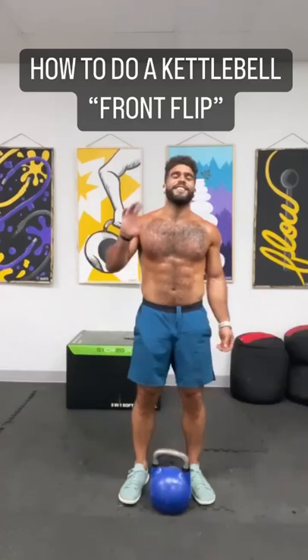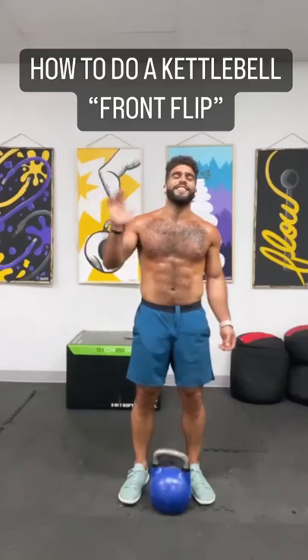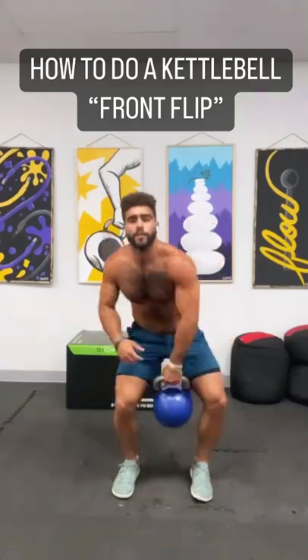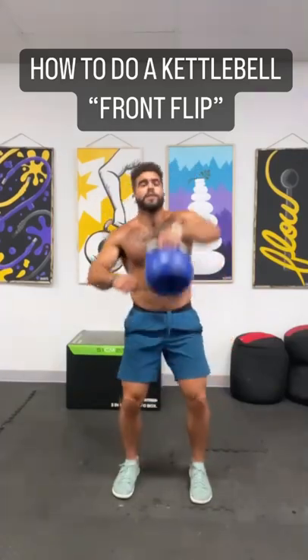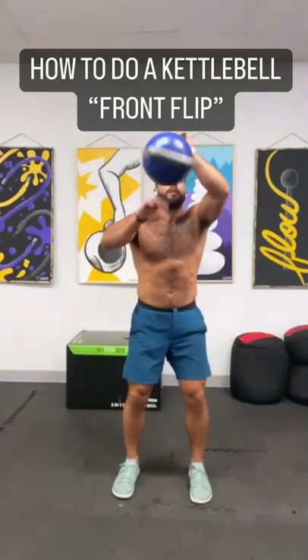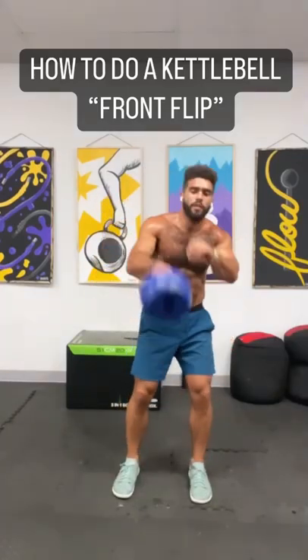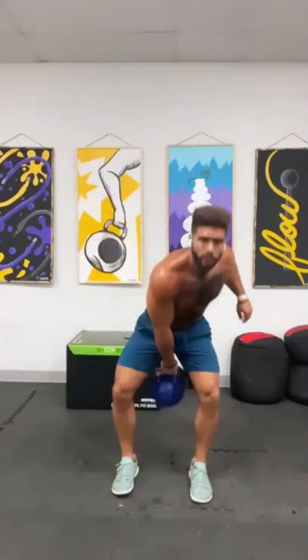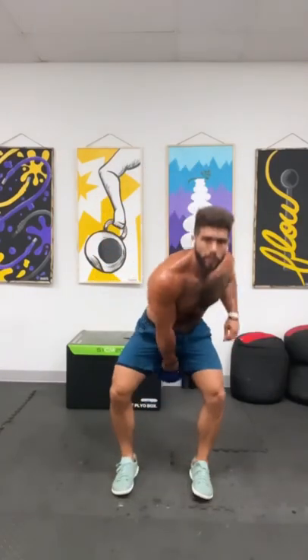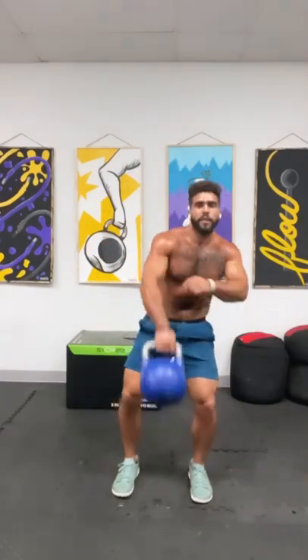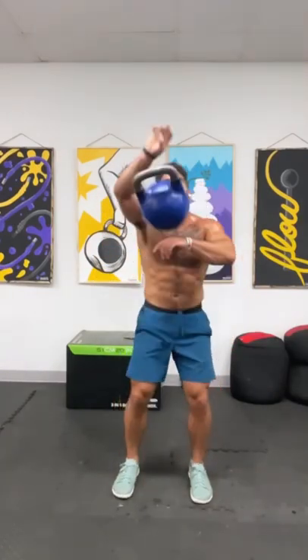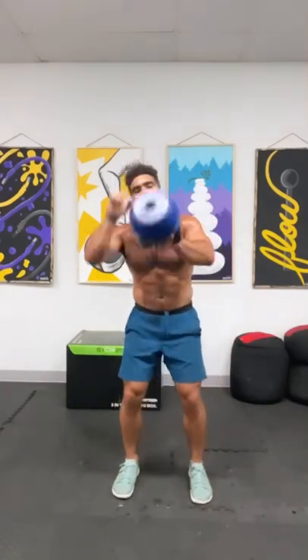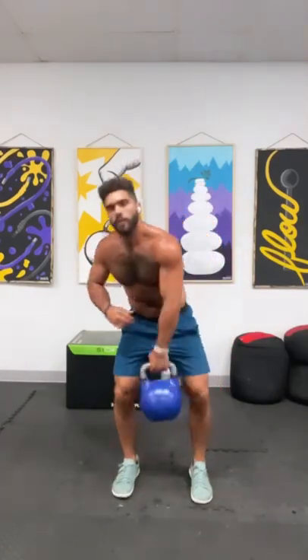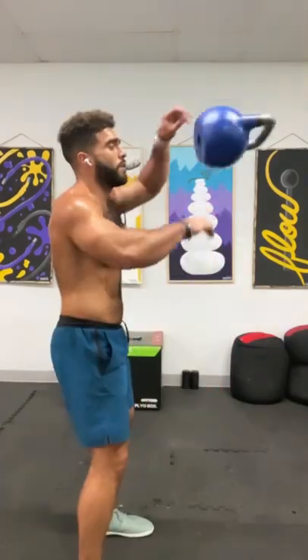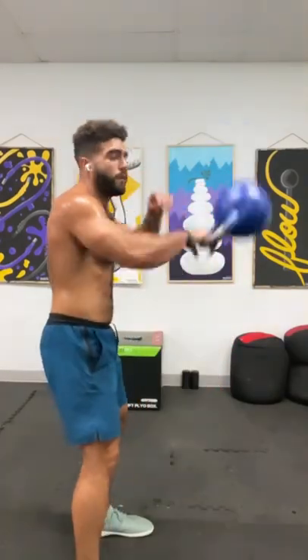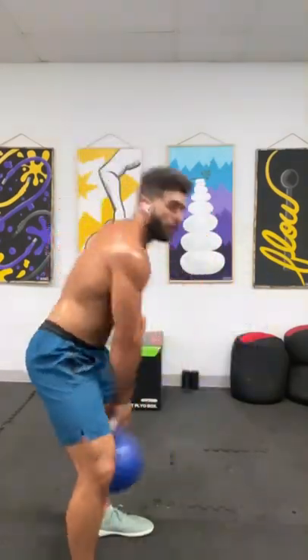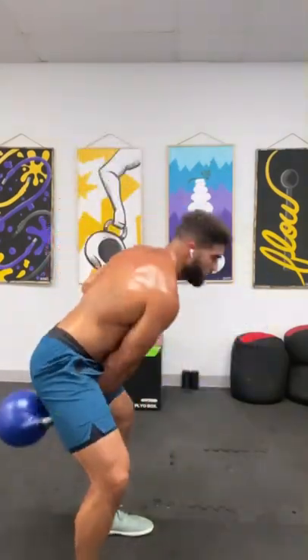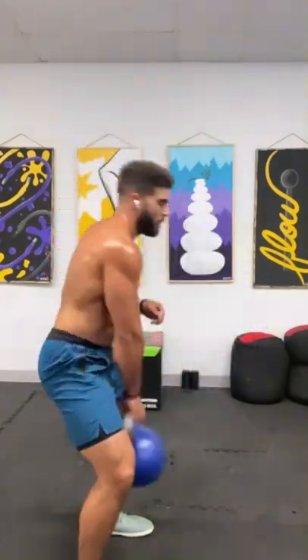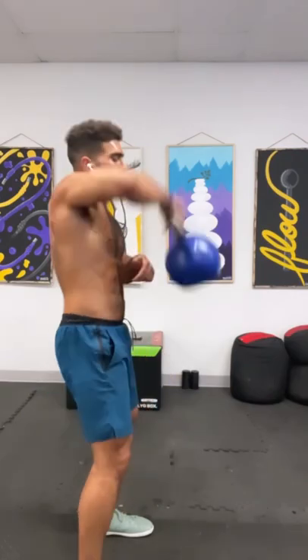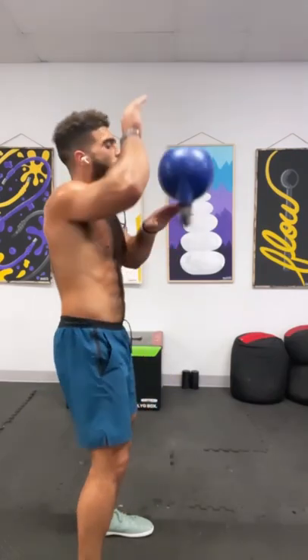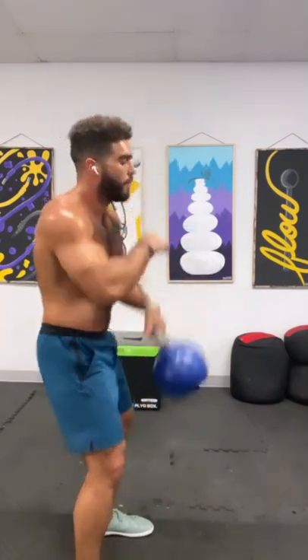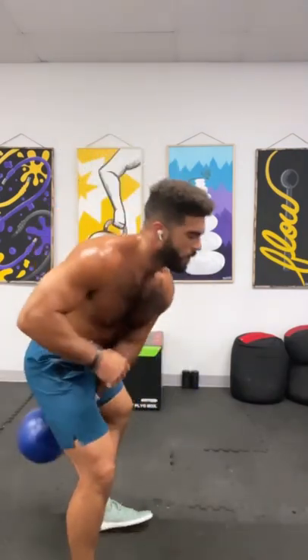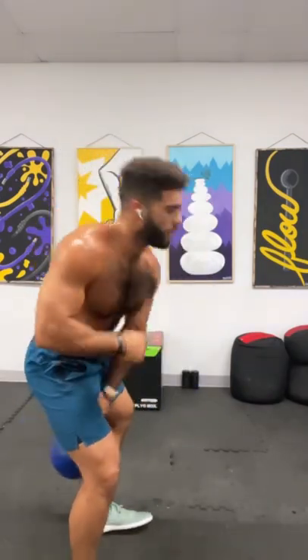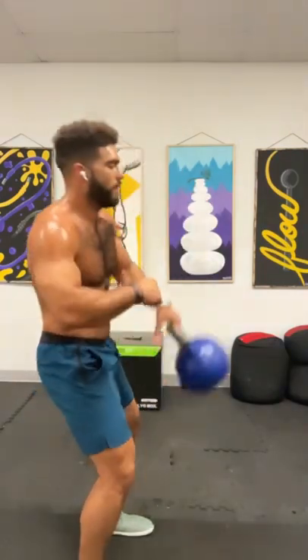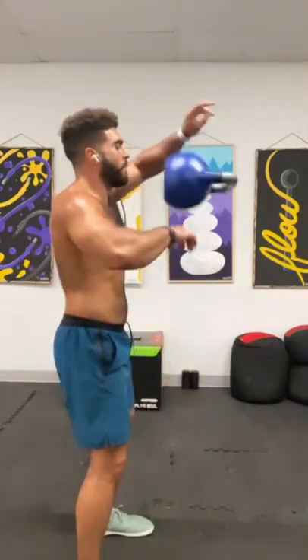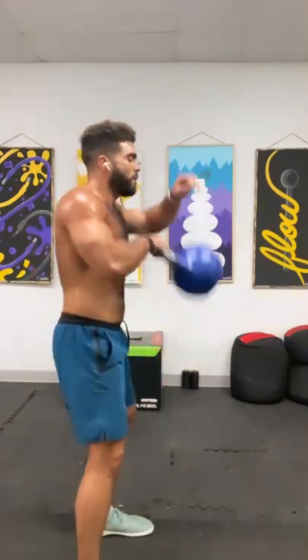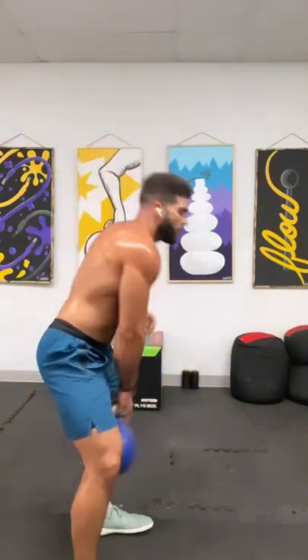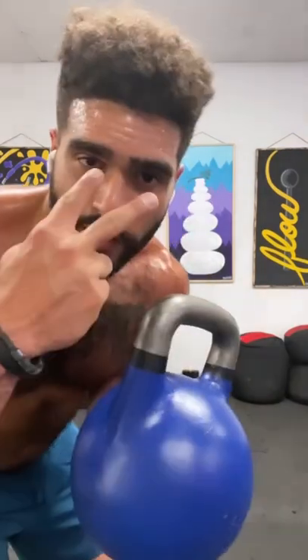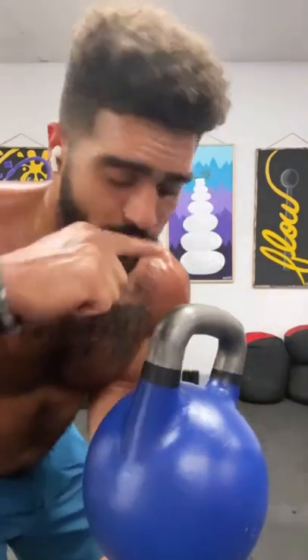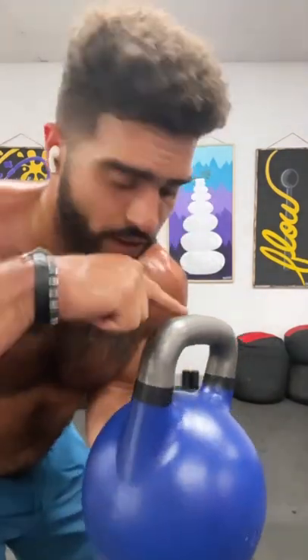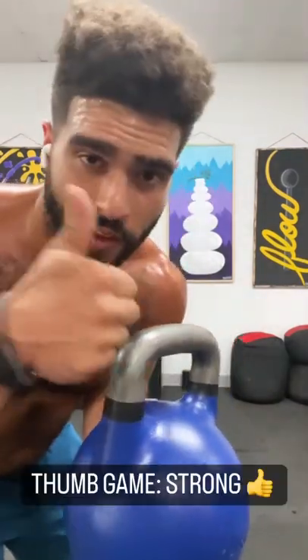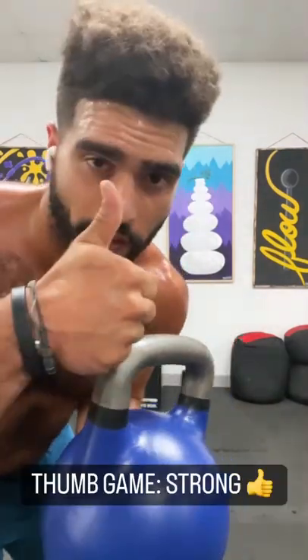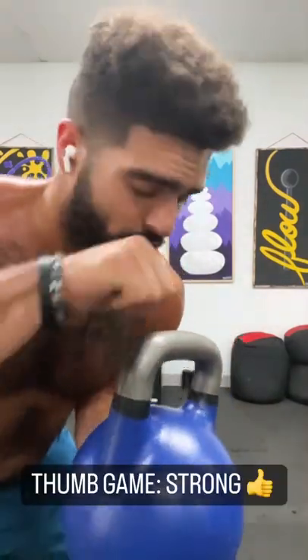What's up everybody? Today we're going to talk about the kettlebell front flip. Check out this second angle. All we're doing here is a kettlebell swing, except all the technique of the release is in the thumb.